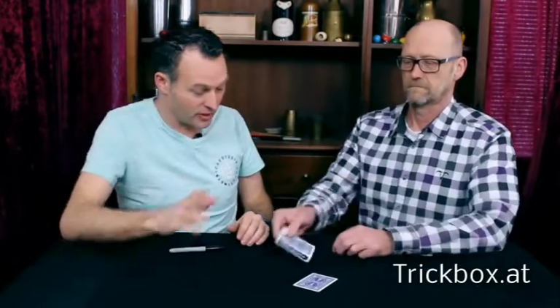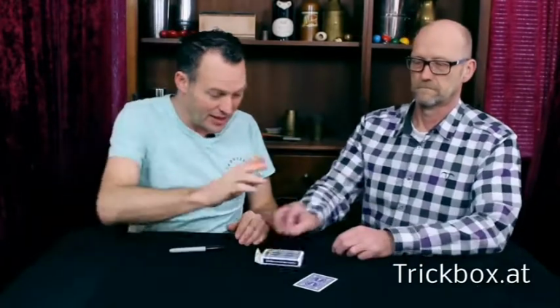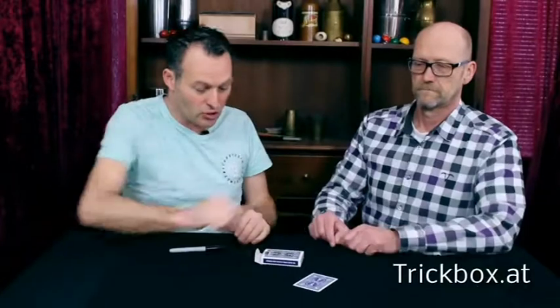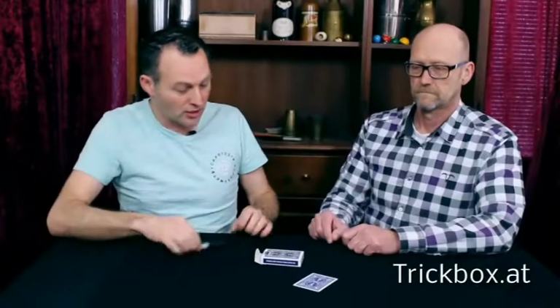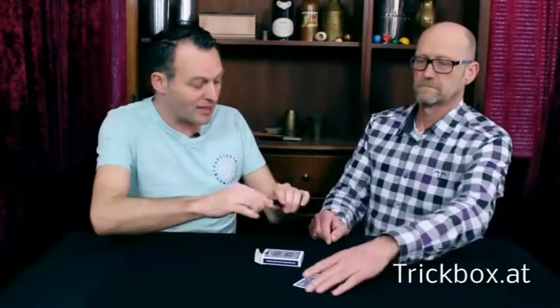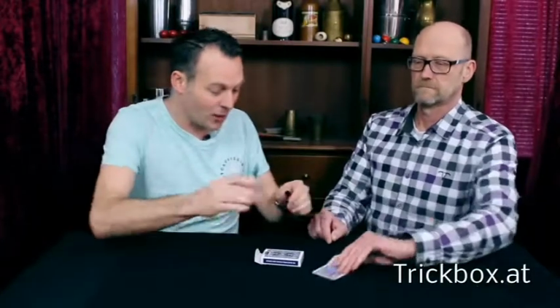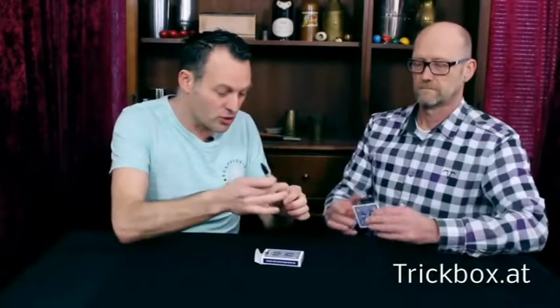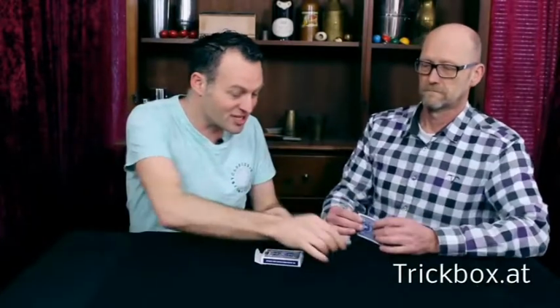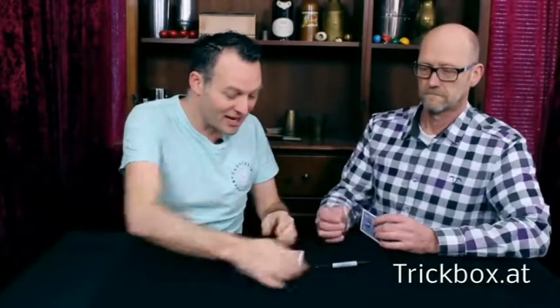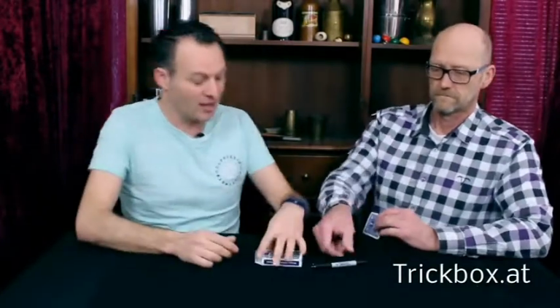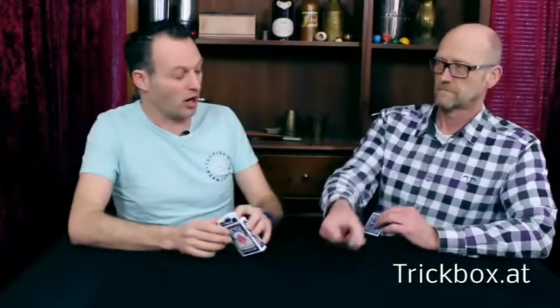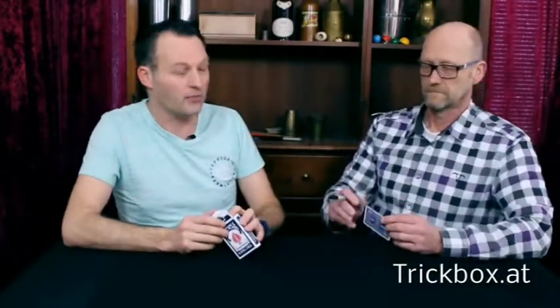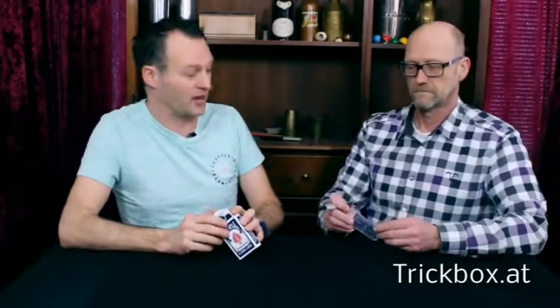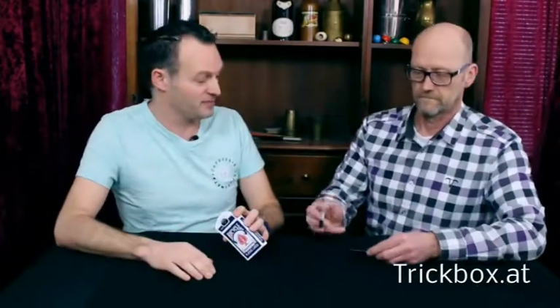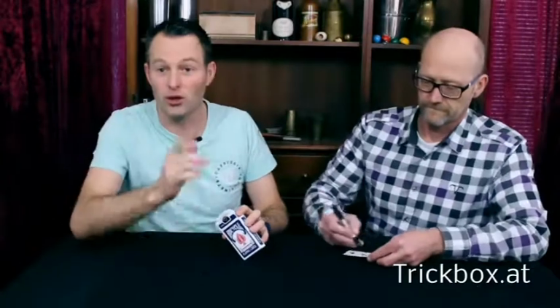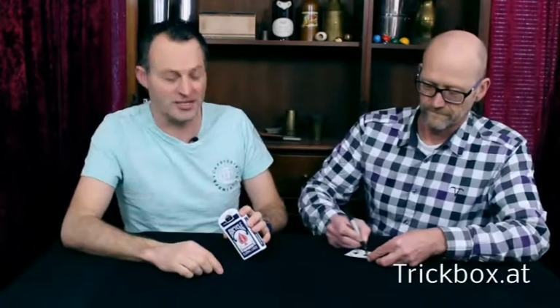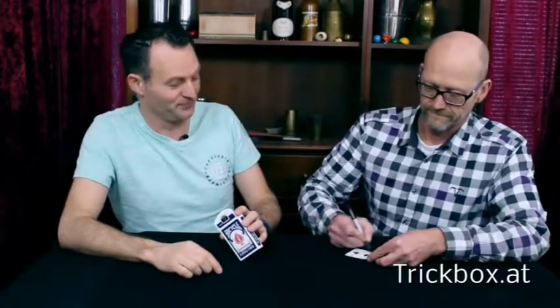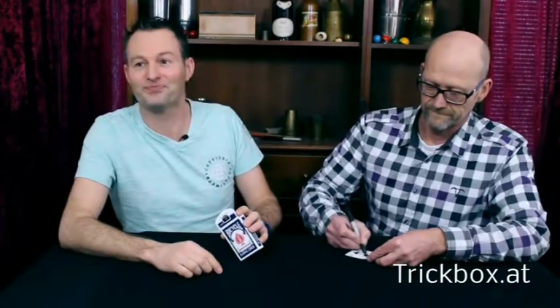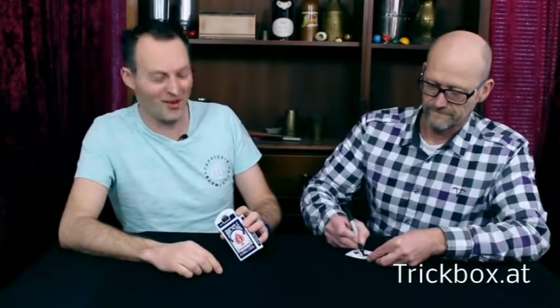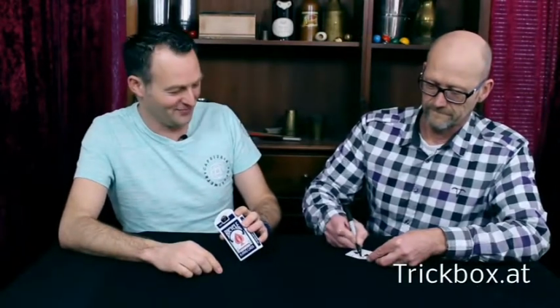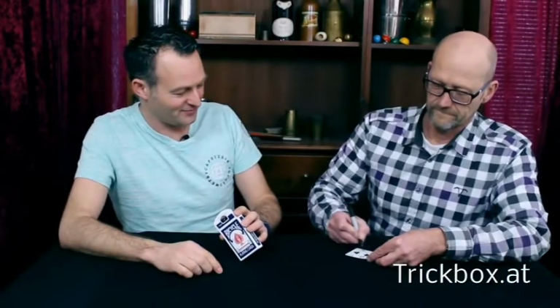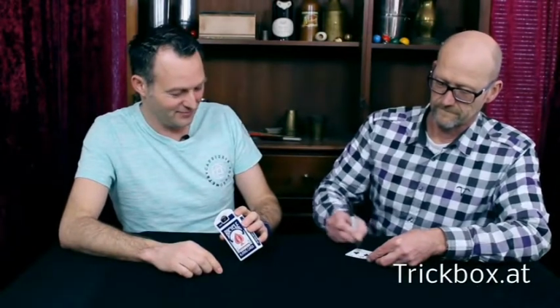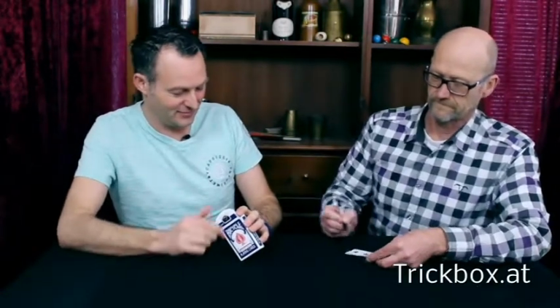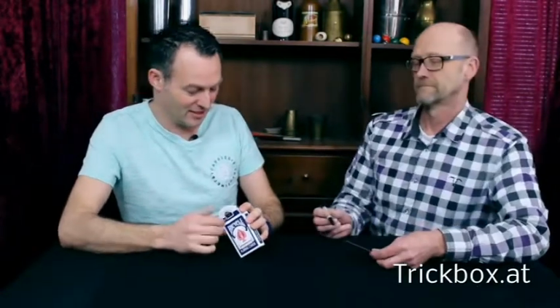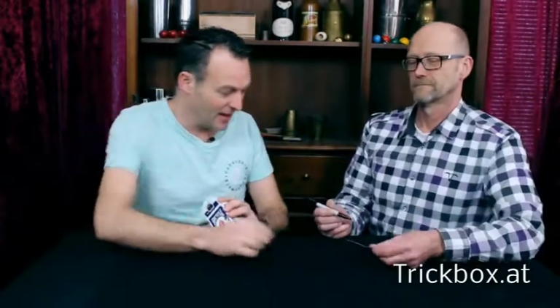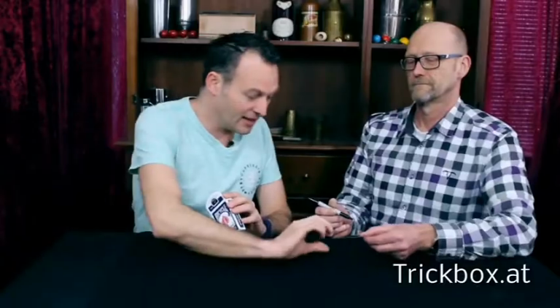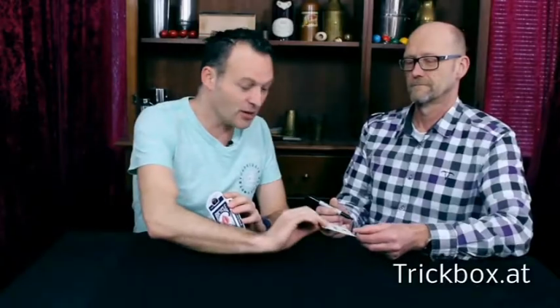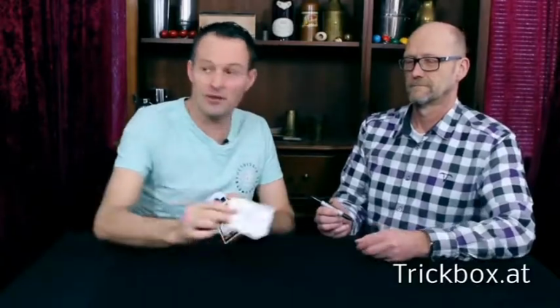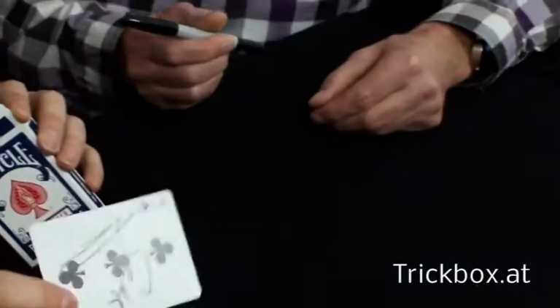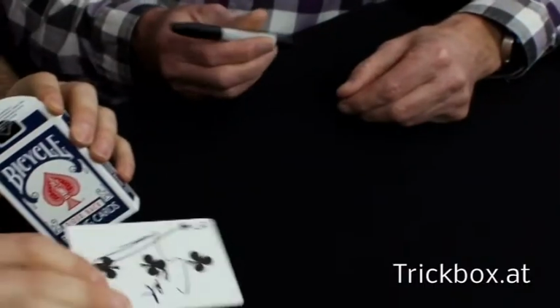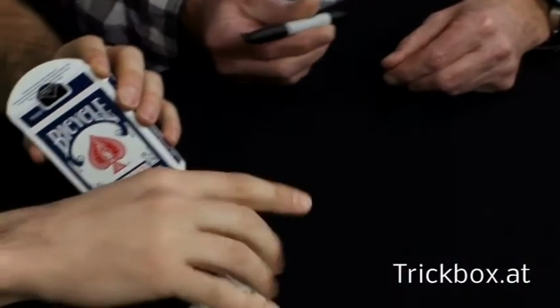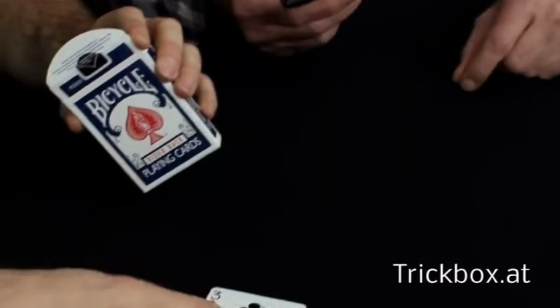Alright, great. Now I want you to look at the card and I want you to sign the card on the face. Not on your face. Excellent. And here we have your card signed.